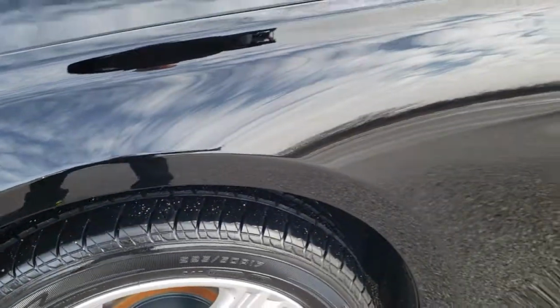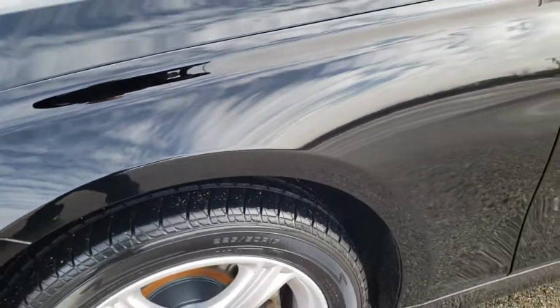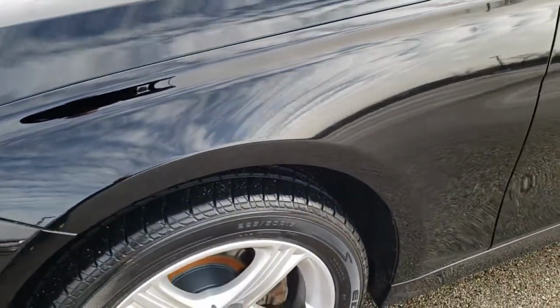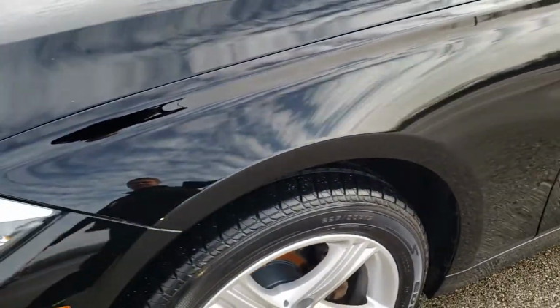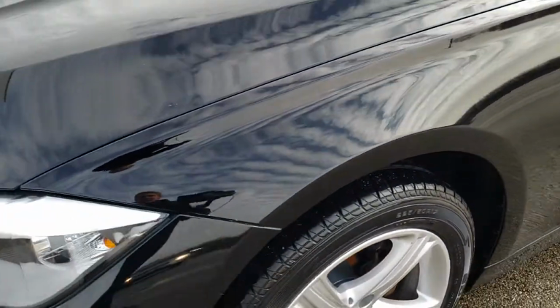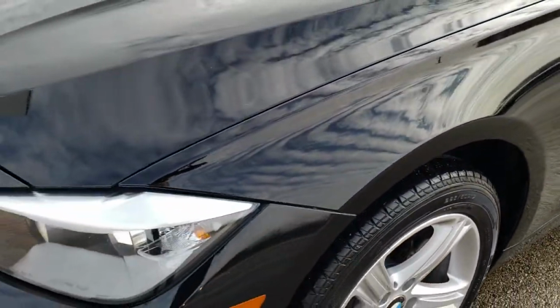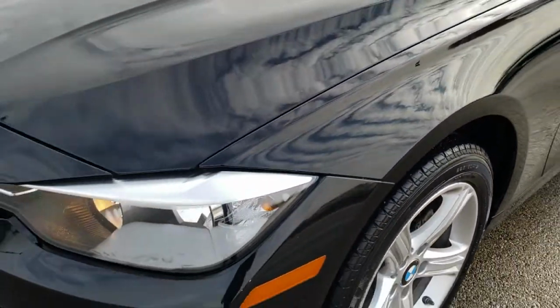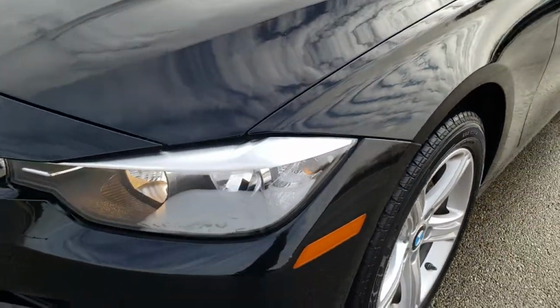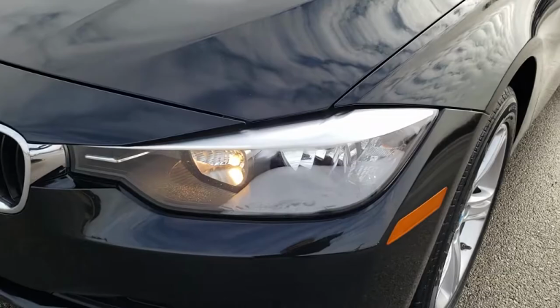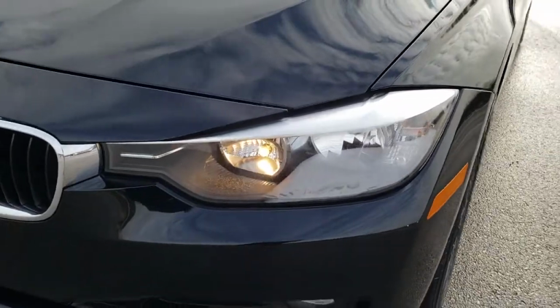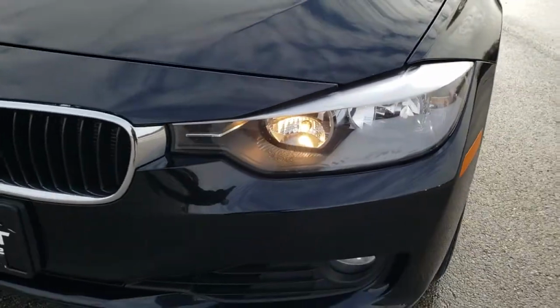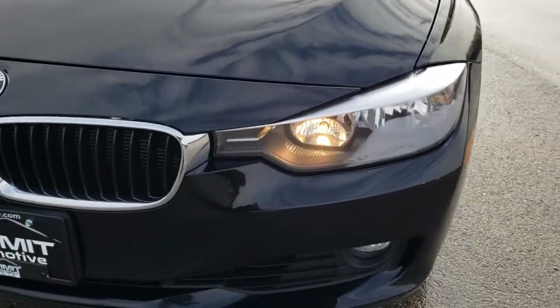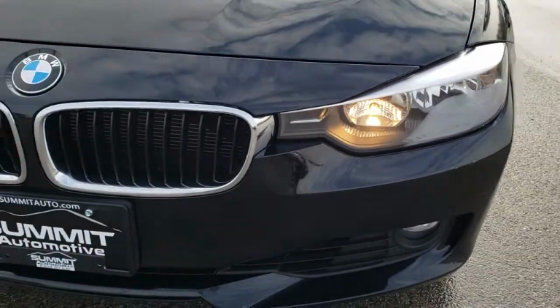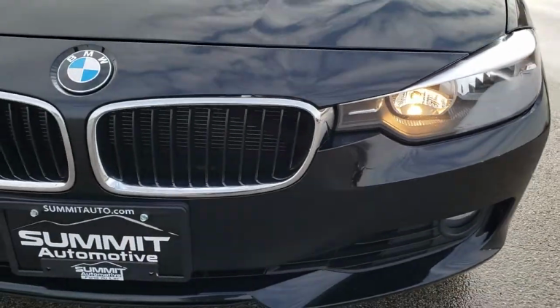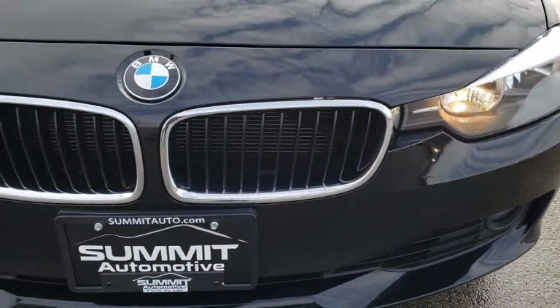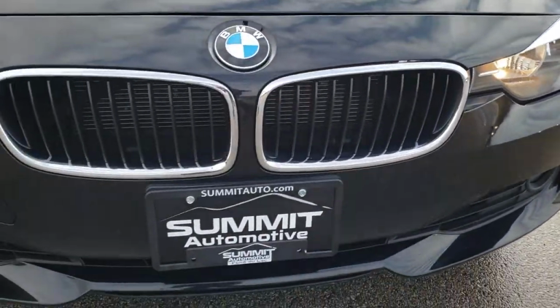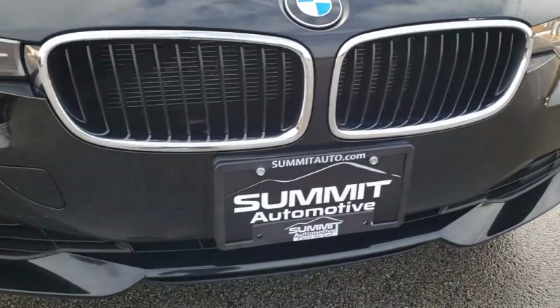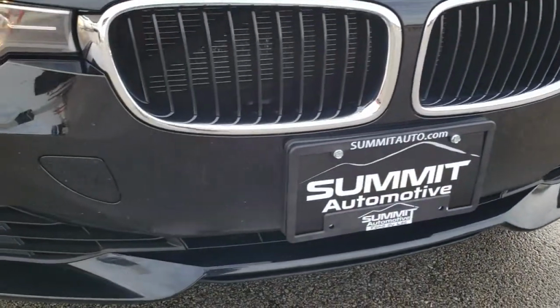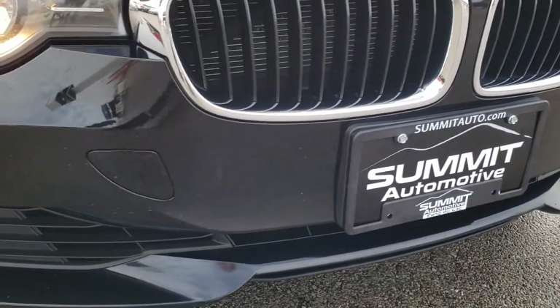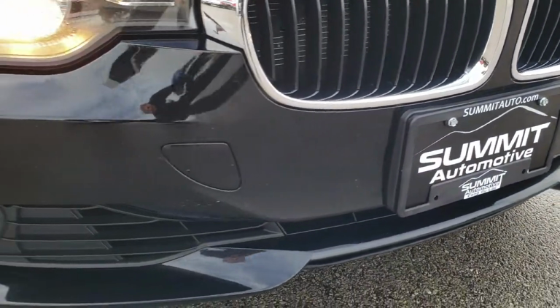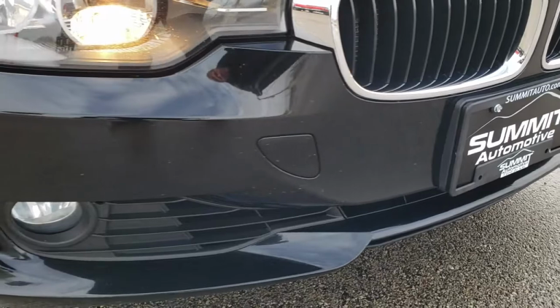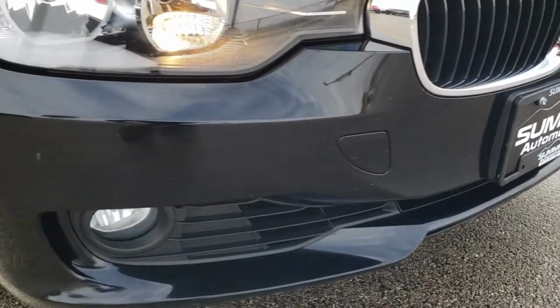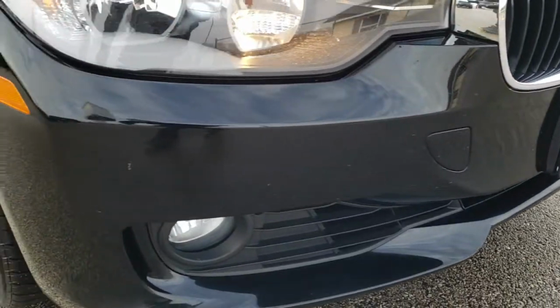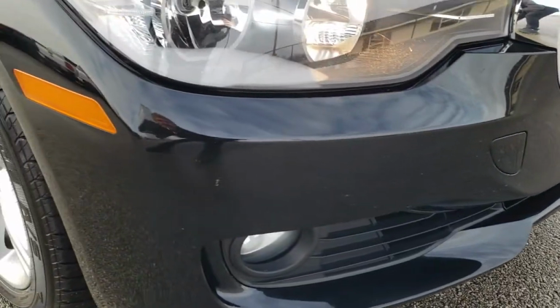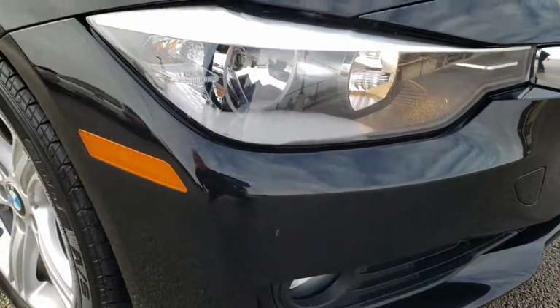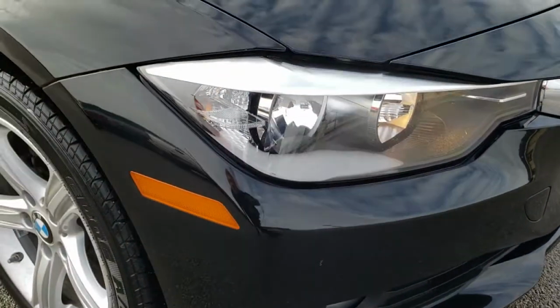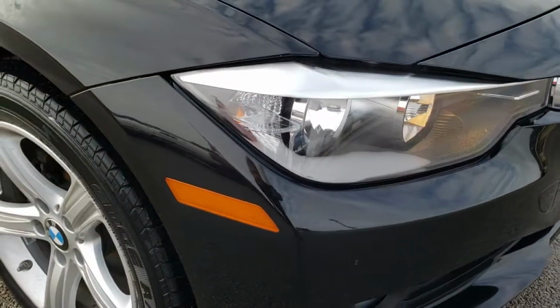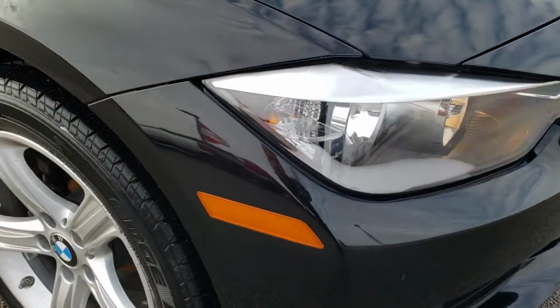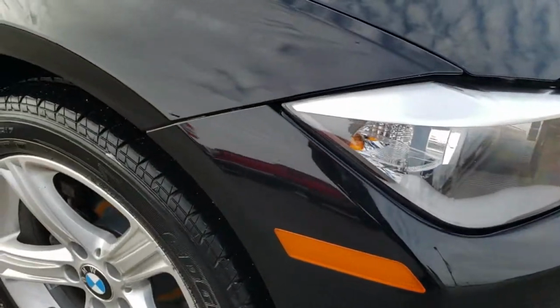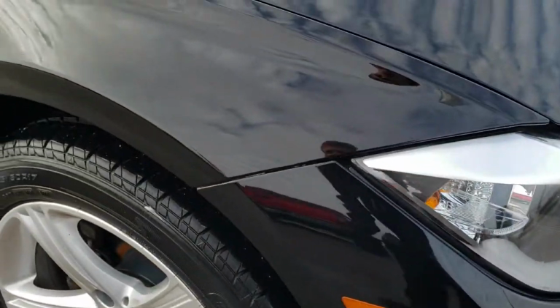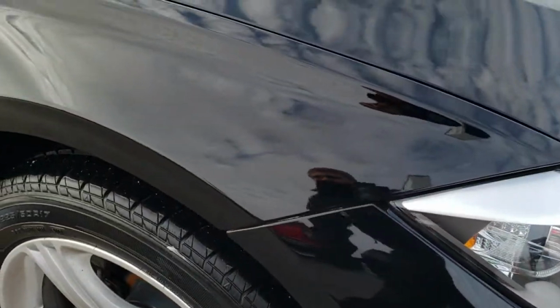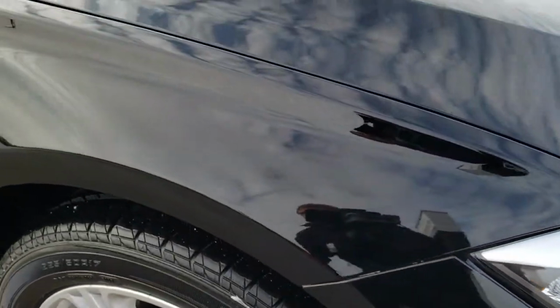I didn't see any dents or dings on that front fender. It comes with factory fog lights. The front bumper is in nice shape — no major dents, dings, or cracks. Headlight lenses are nice and clear.